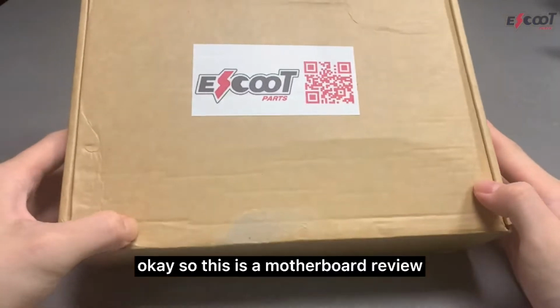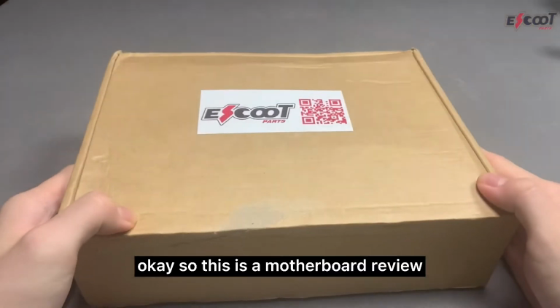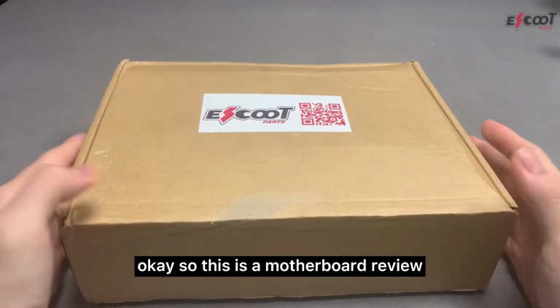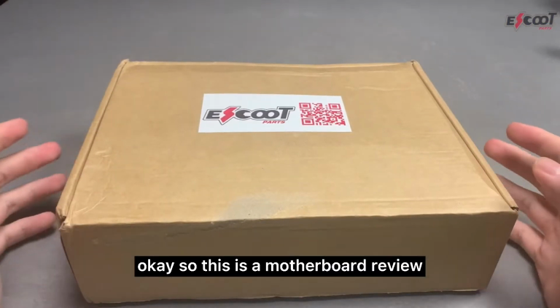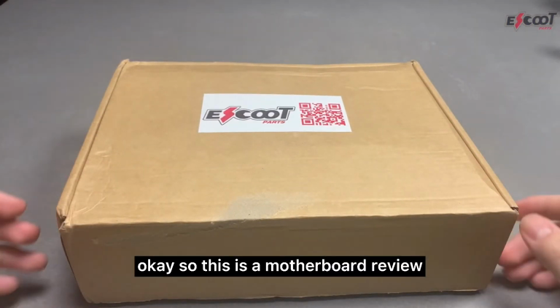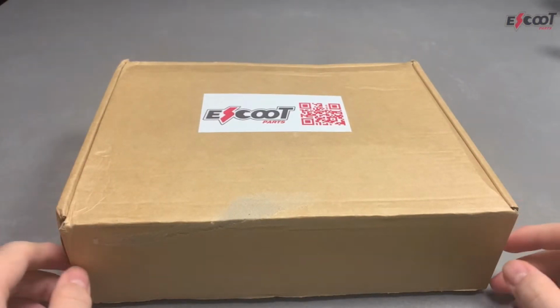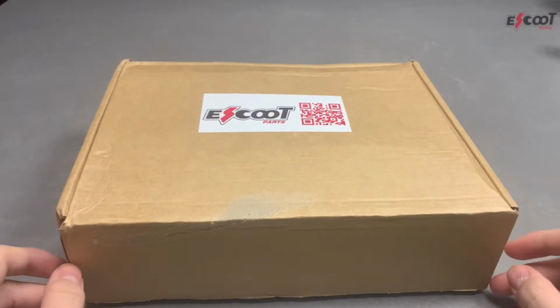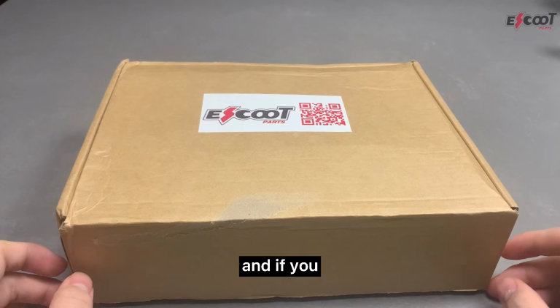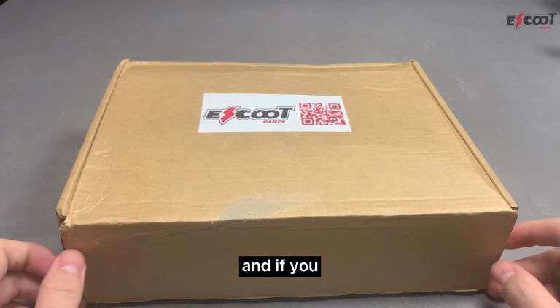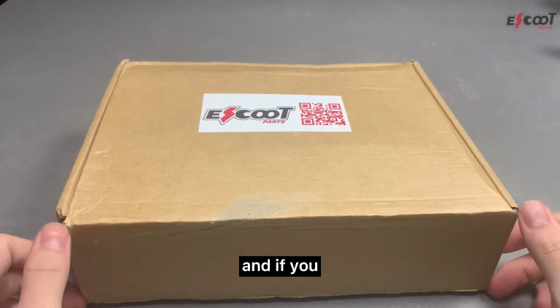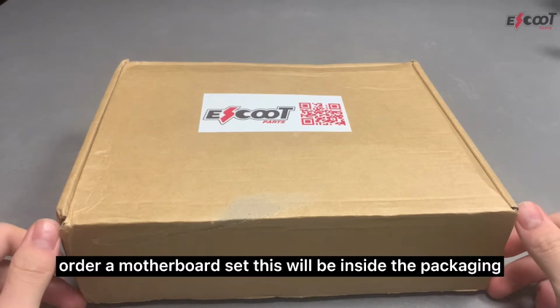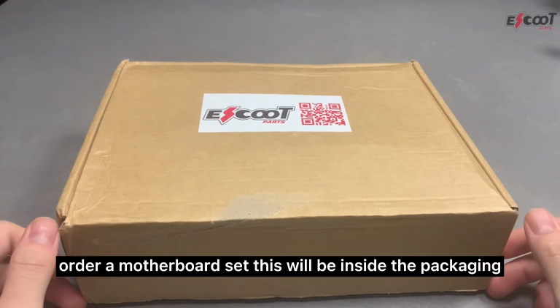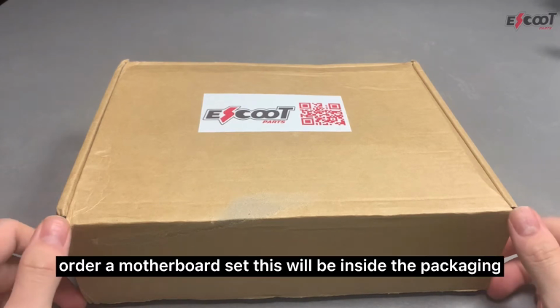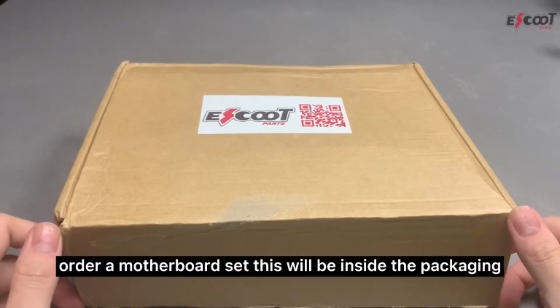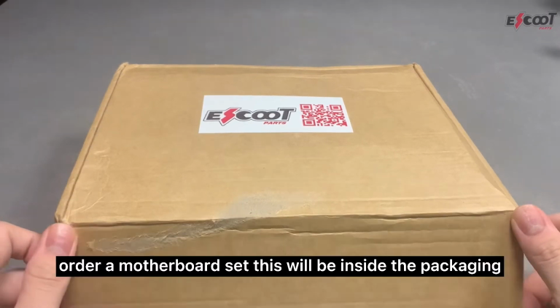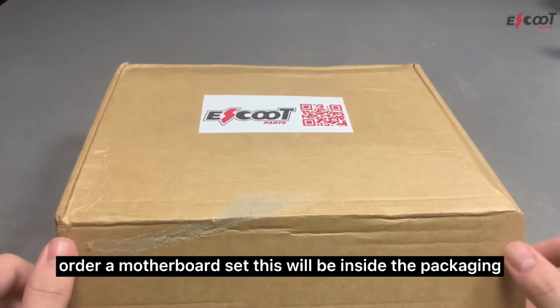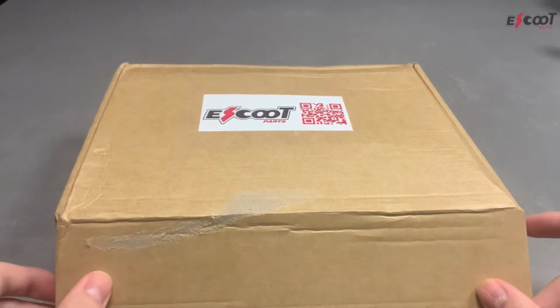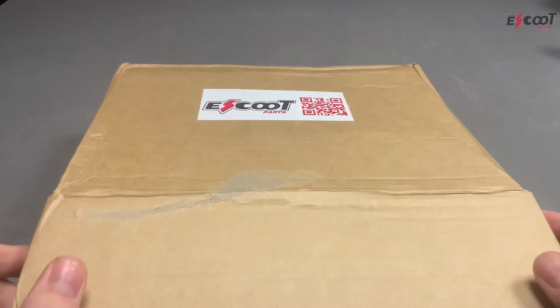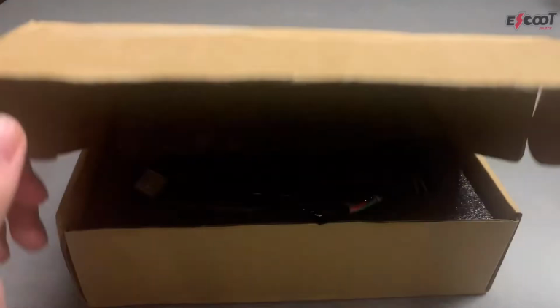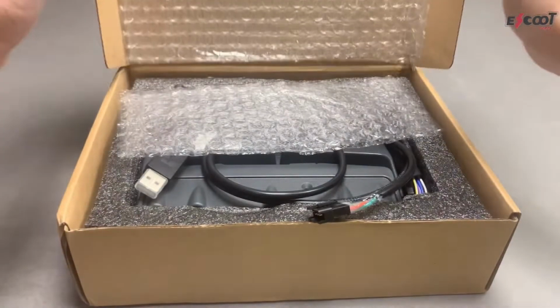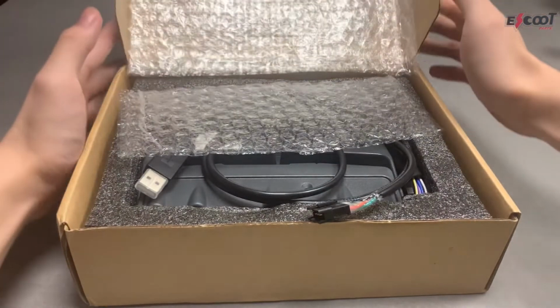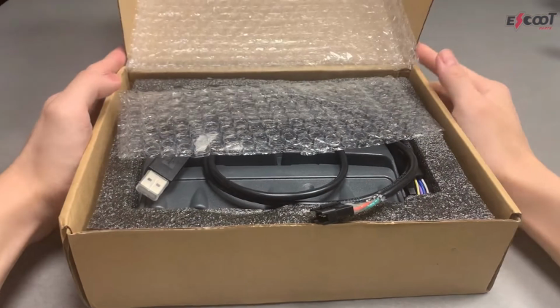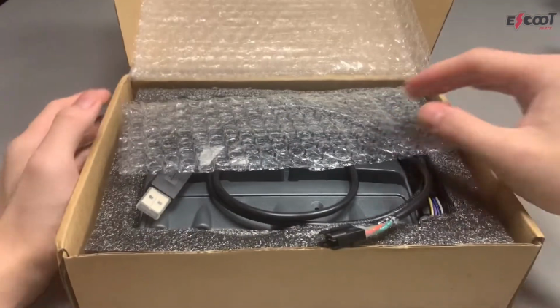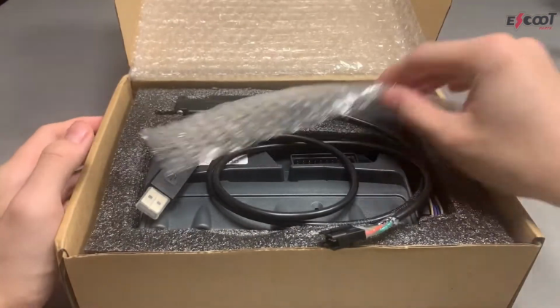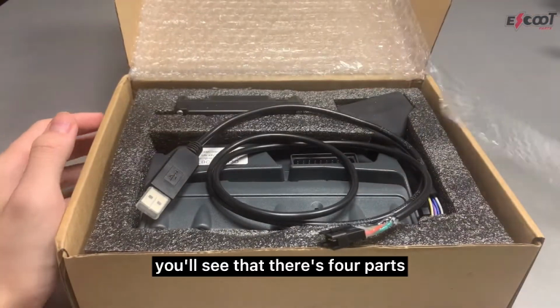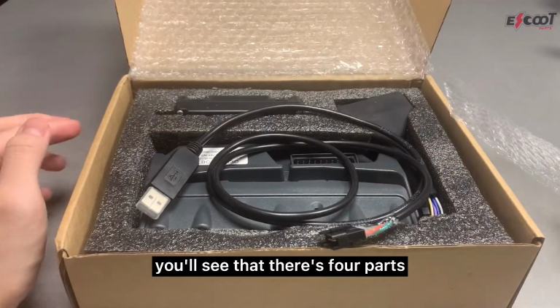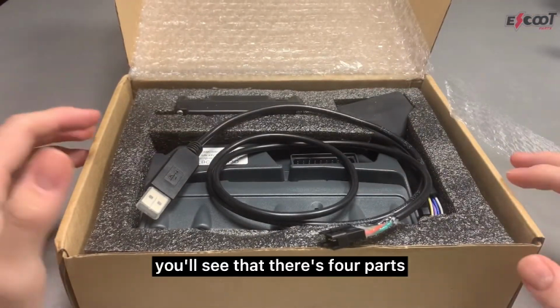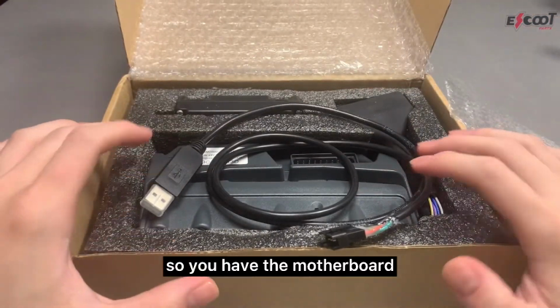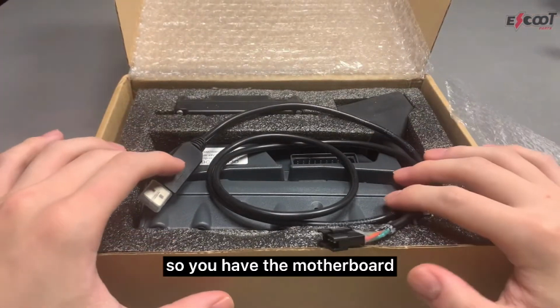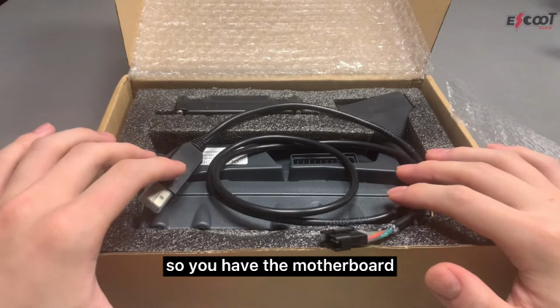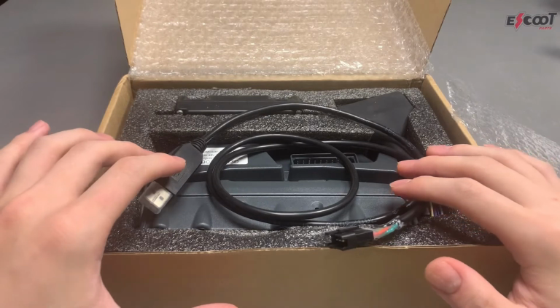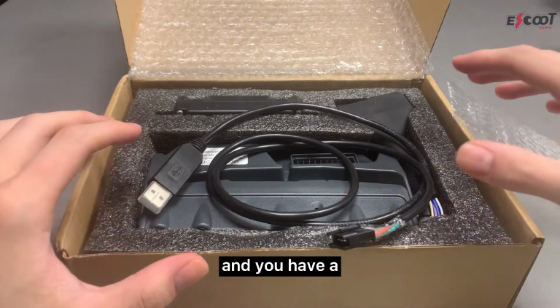This is a motherboard review. If you order a motherboard set, this will be inside the packaging. You'll see that there are four parts: you have the motherboard, a compatibility box, a wiring cable, and a programming cable.